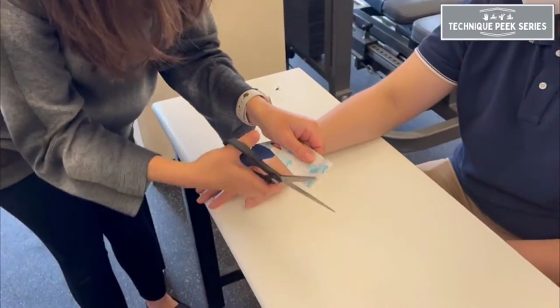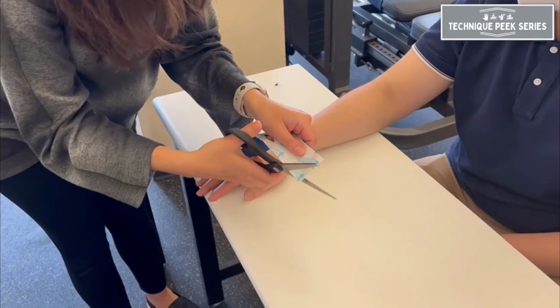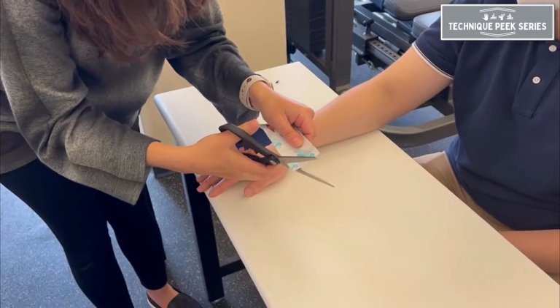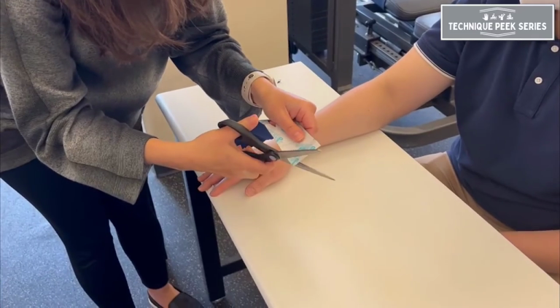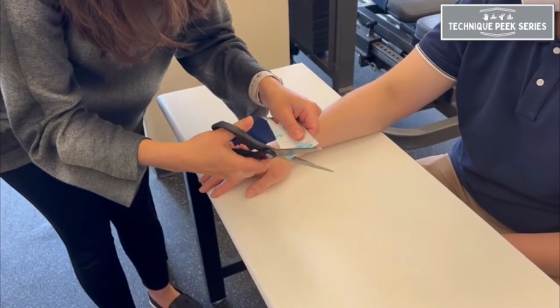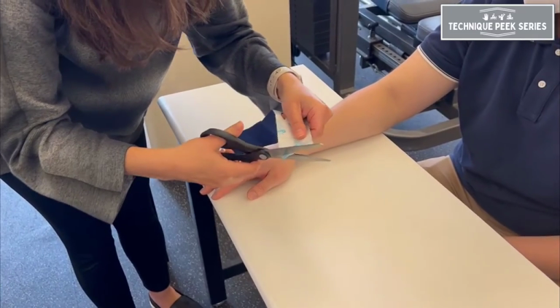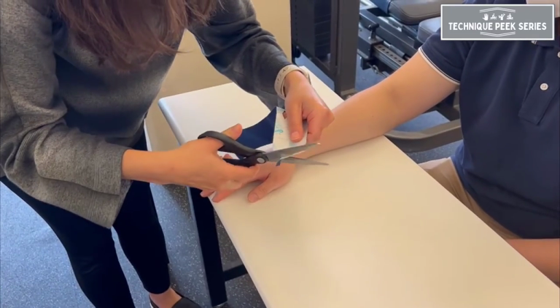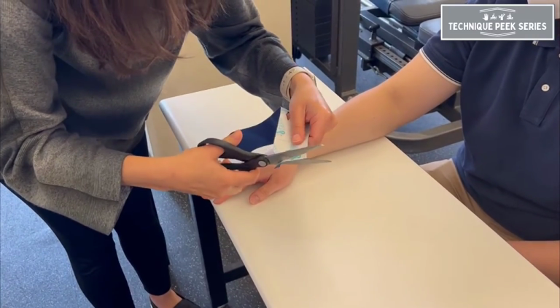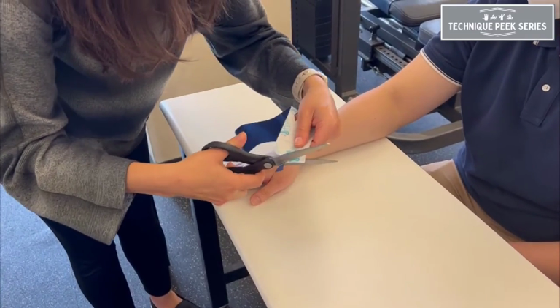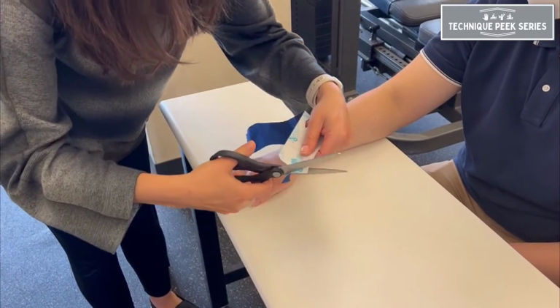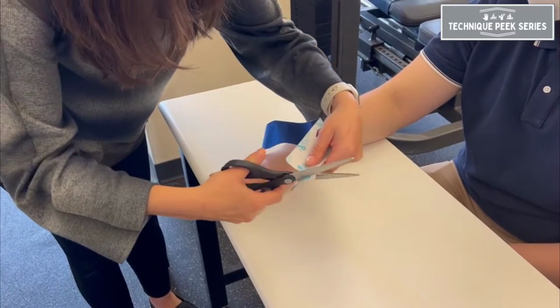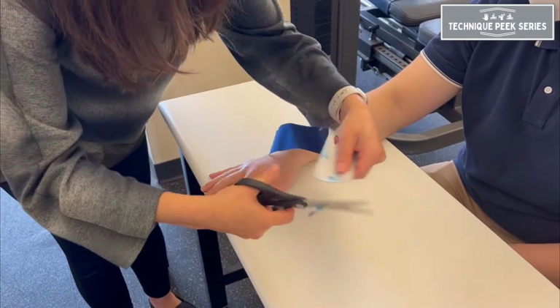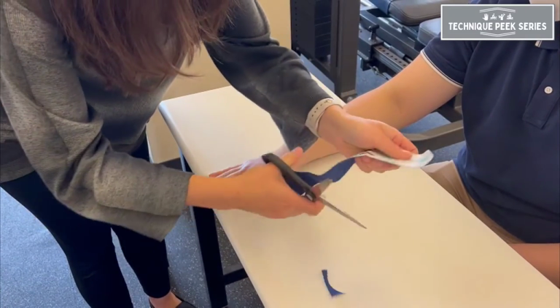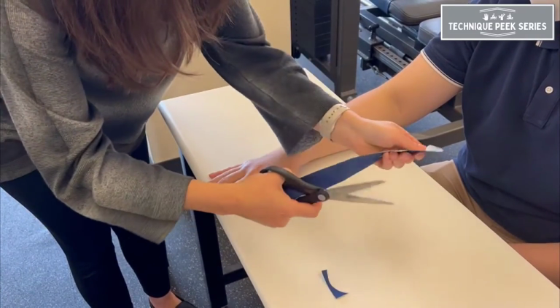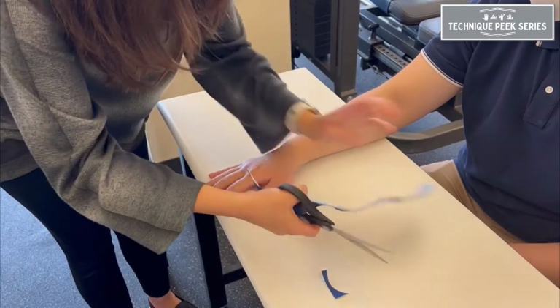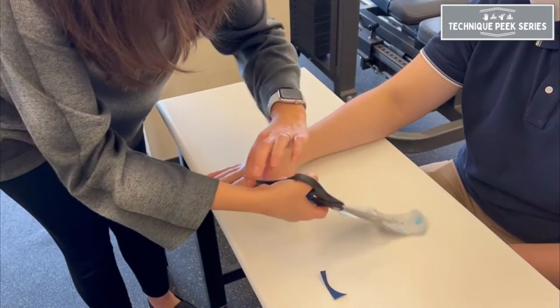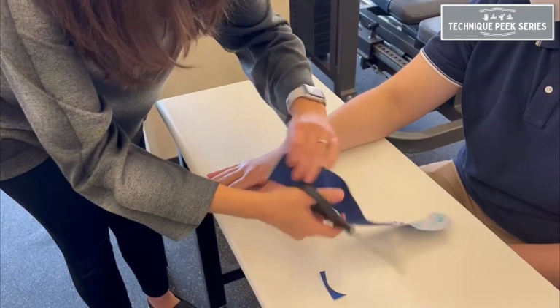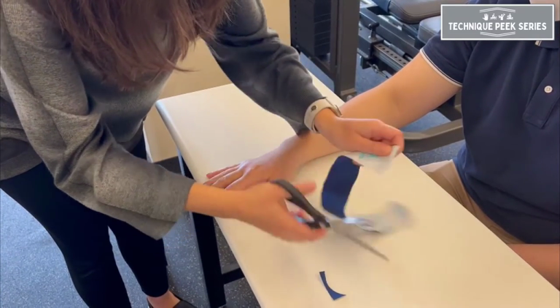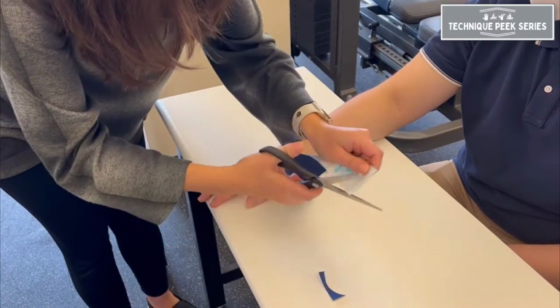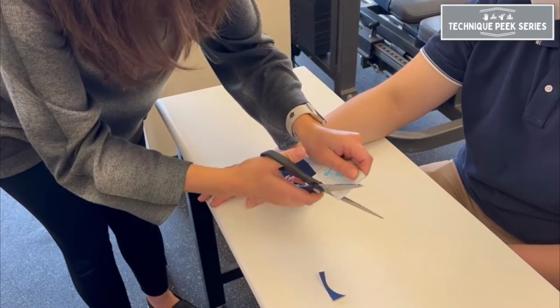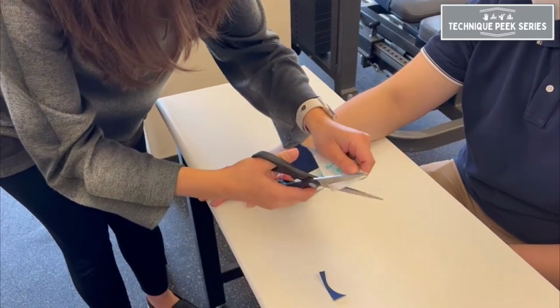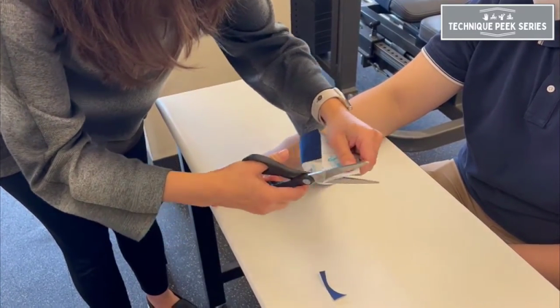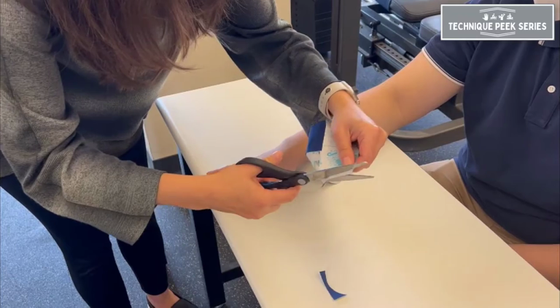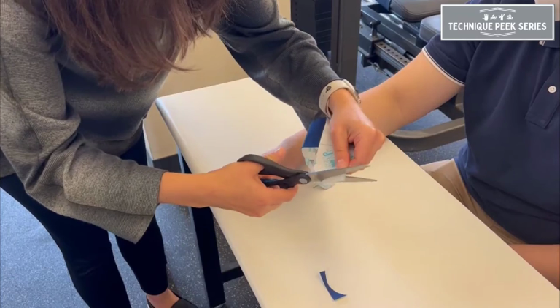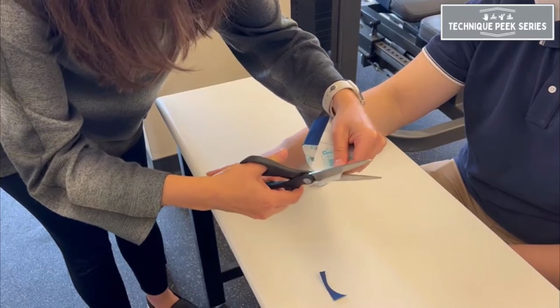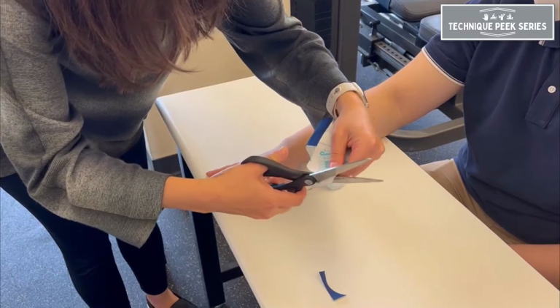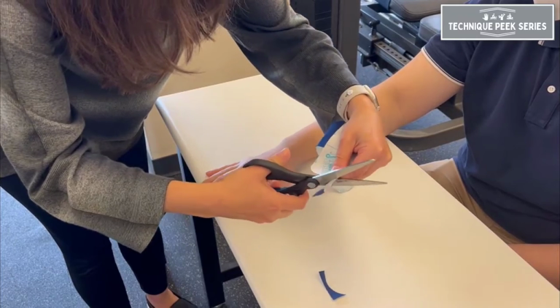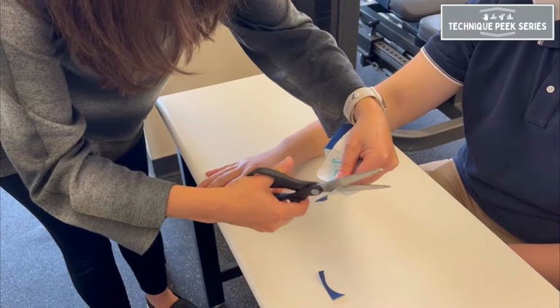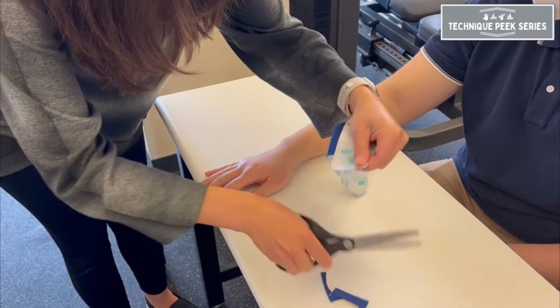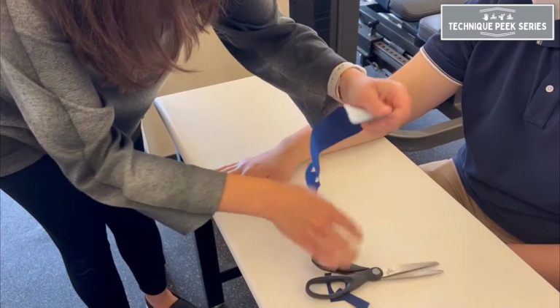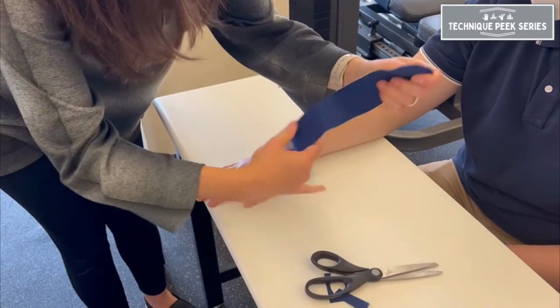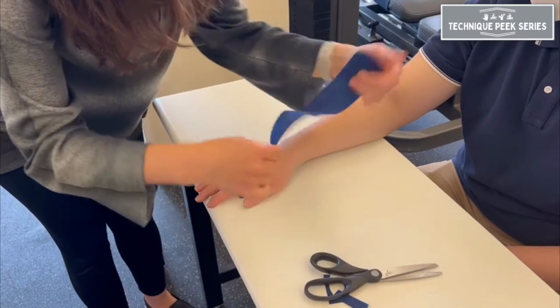Once the holes are cut, you'll want to round the edge of your tape ends to ensure greater adherence to the skin.